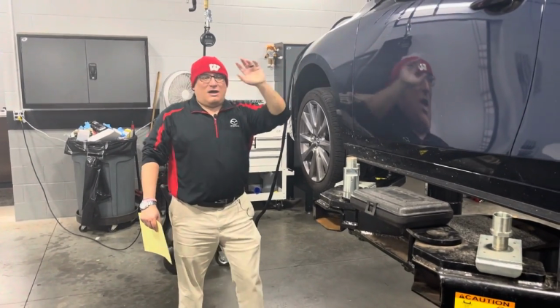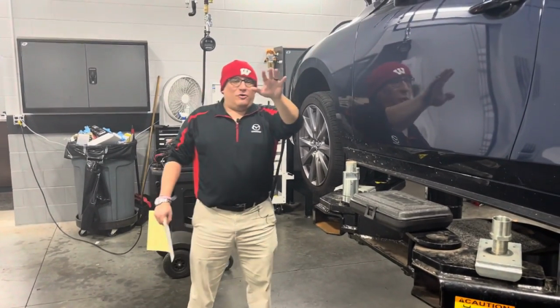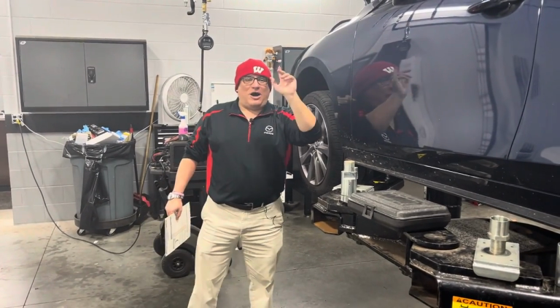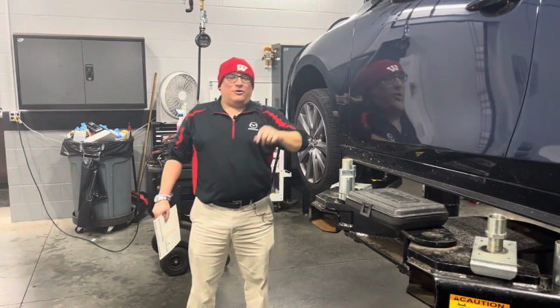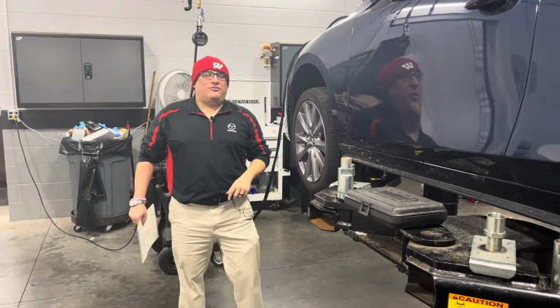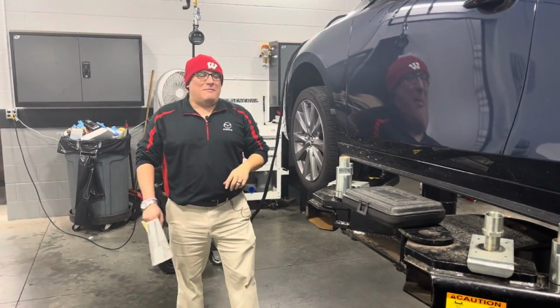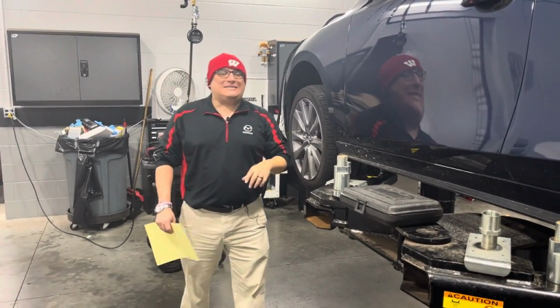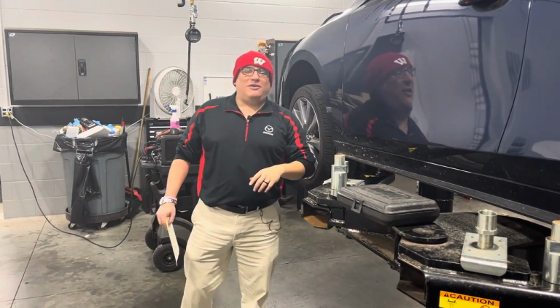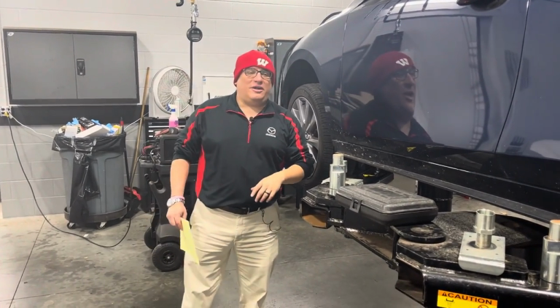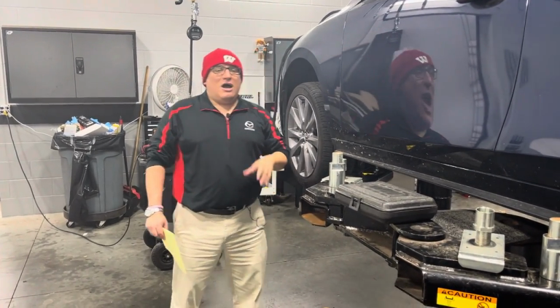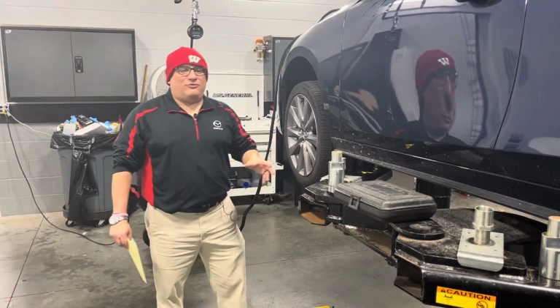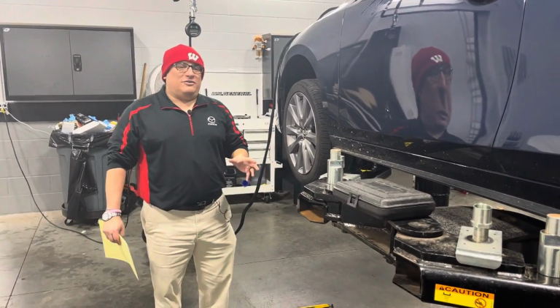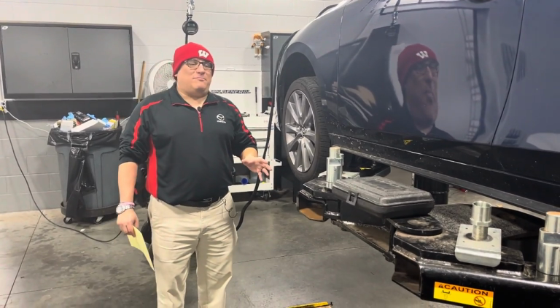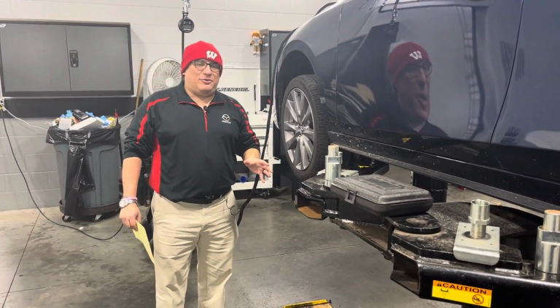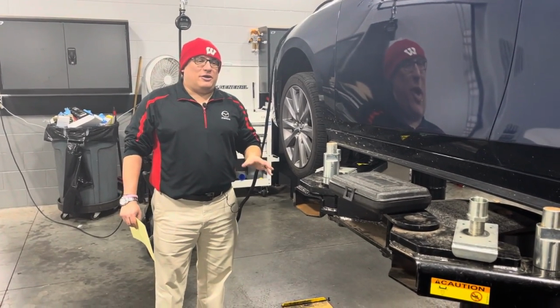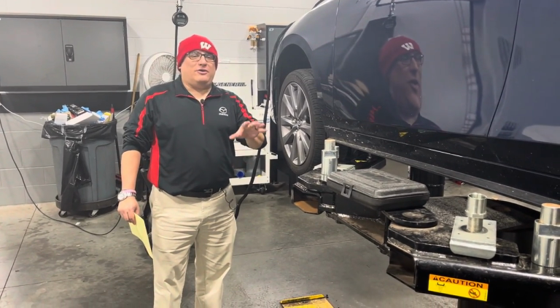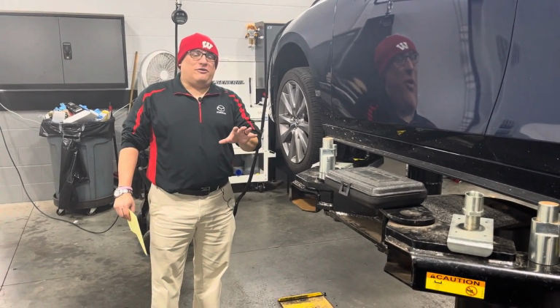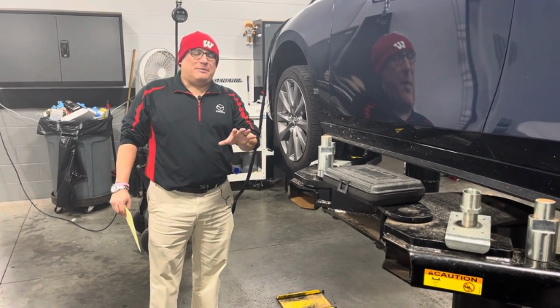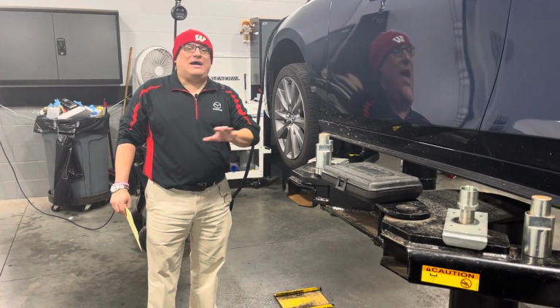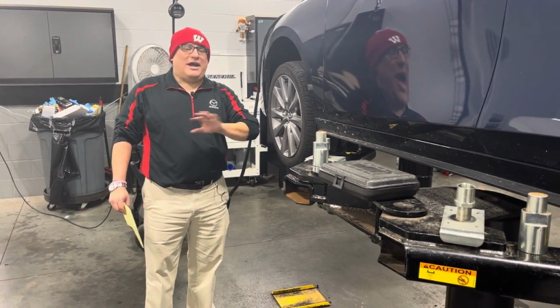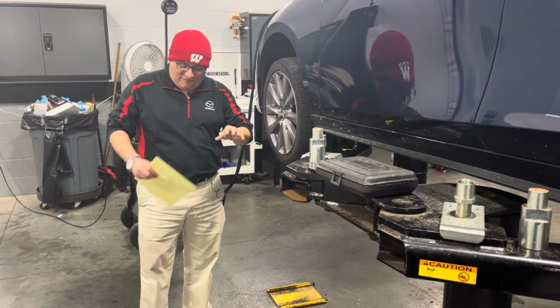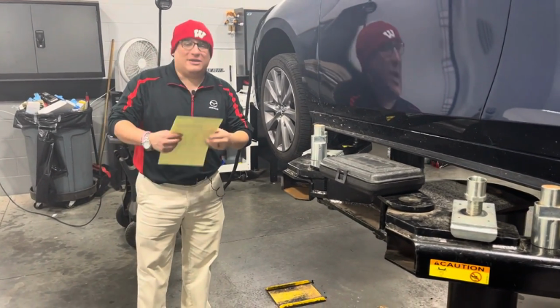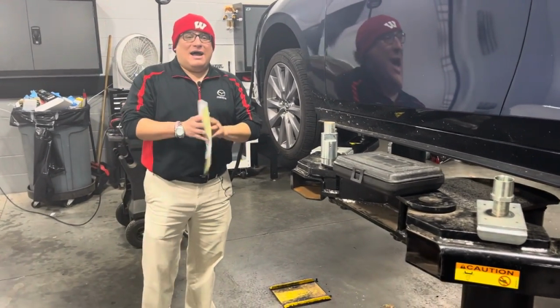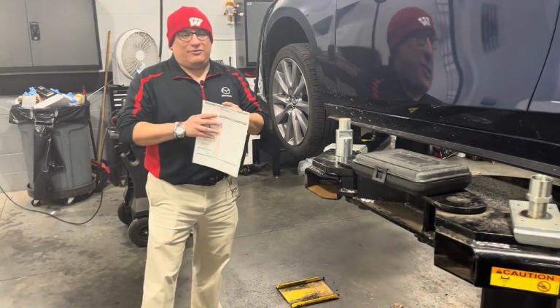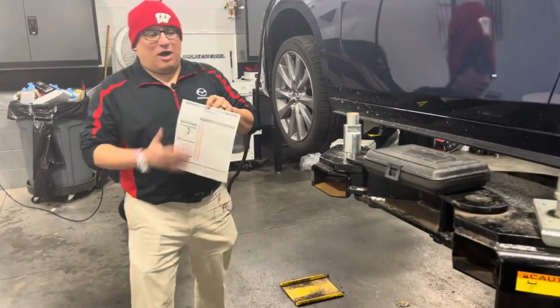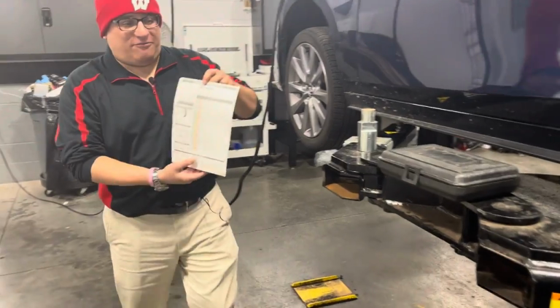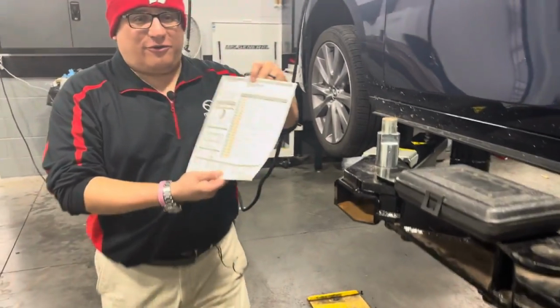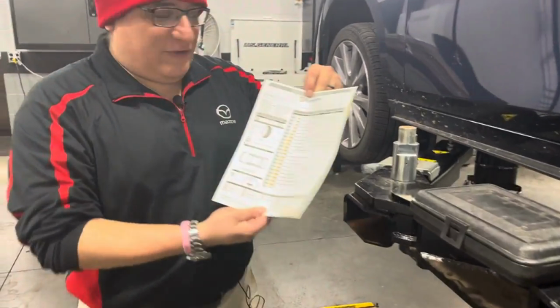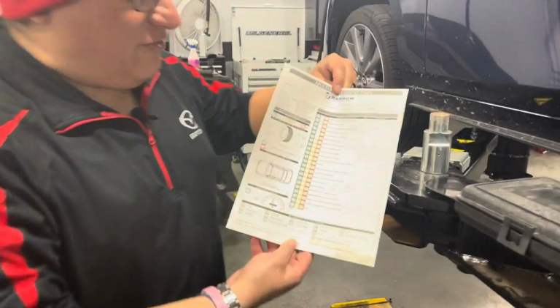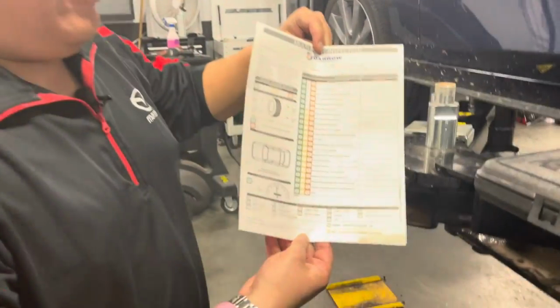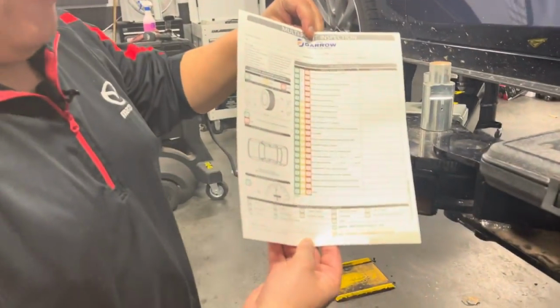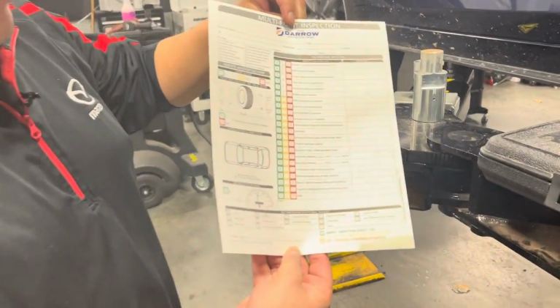Hi folks, Pablo with Russ Darrow Madison Mazda here. I just wanted to touch base with you on a critical service we provide on every visit, and that is our Mazda Full Circle Inspection, as you can see here.